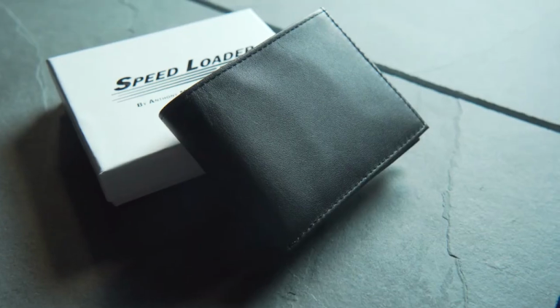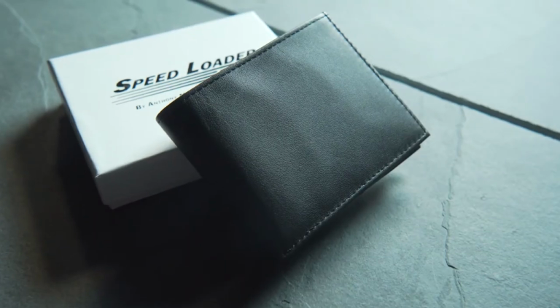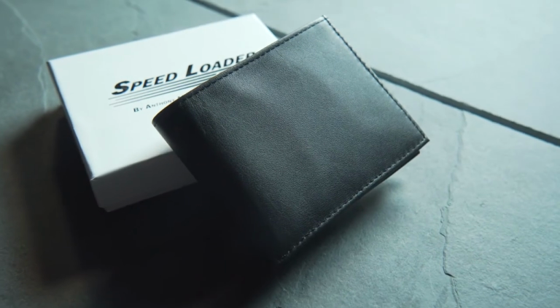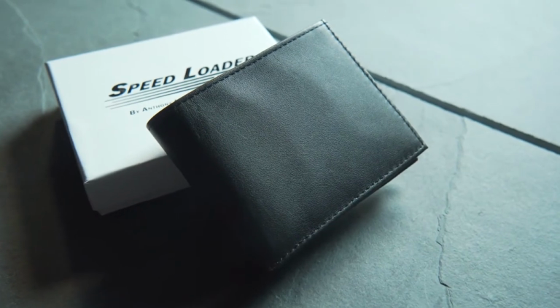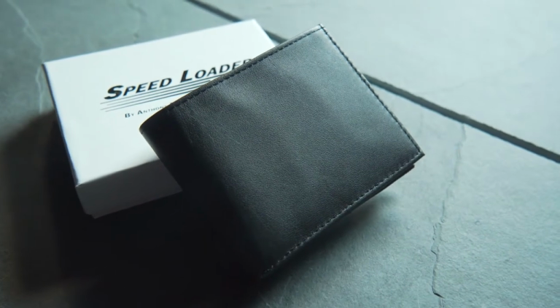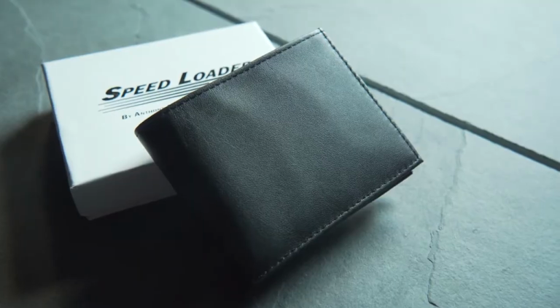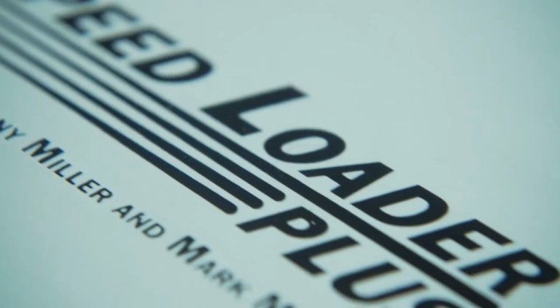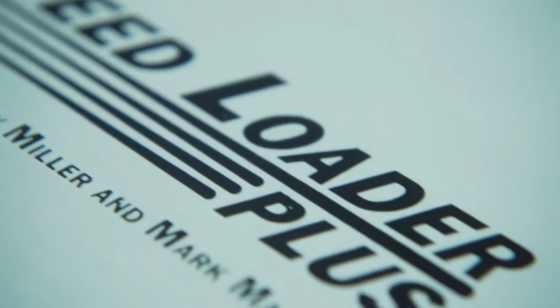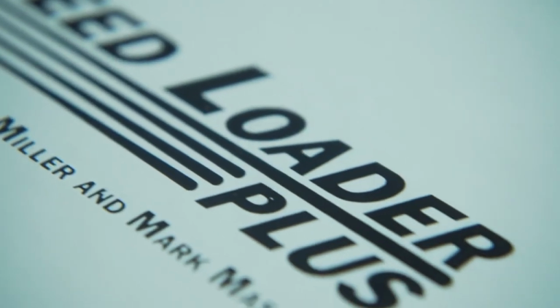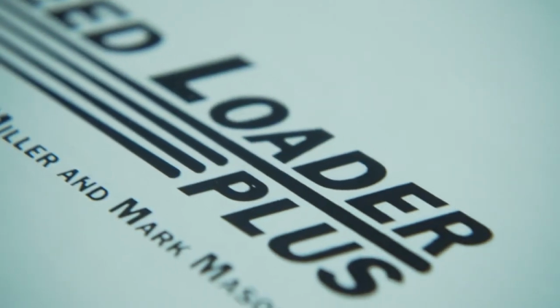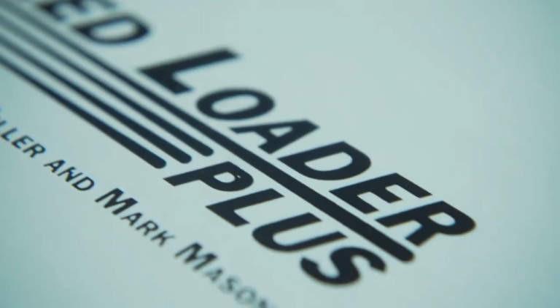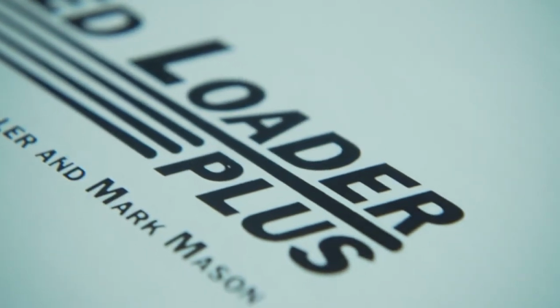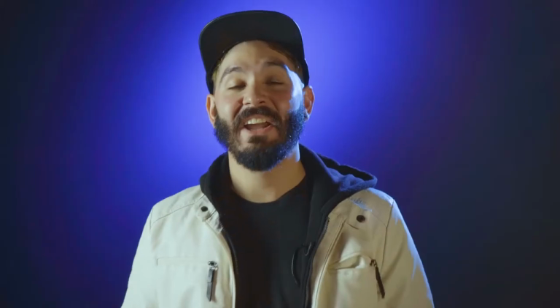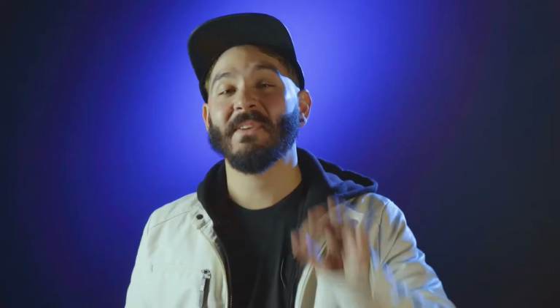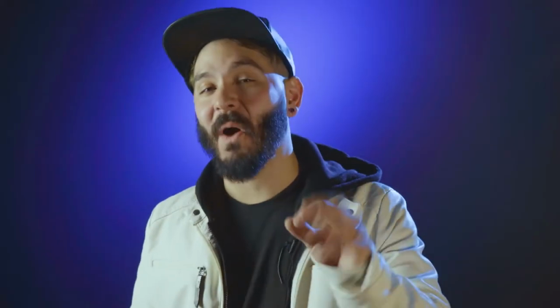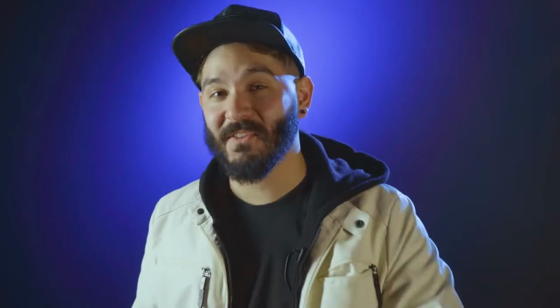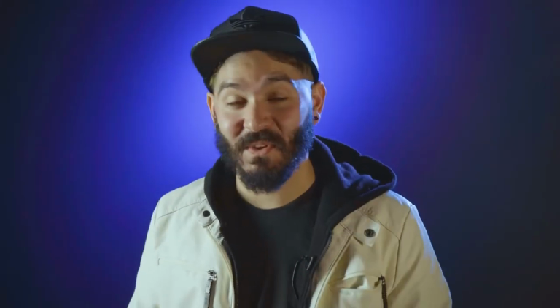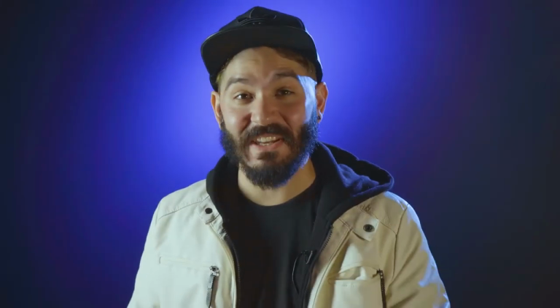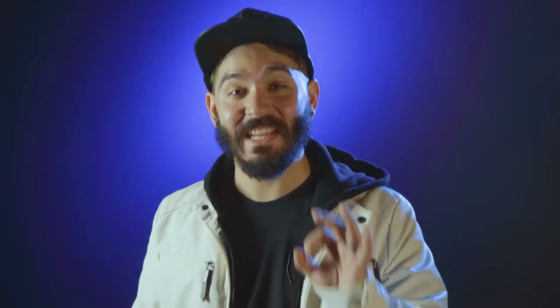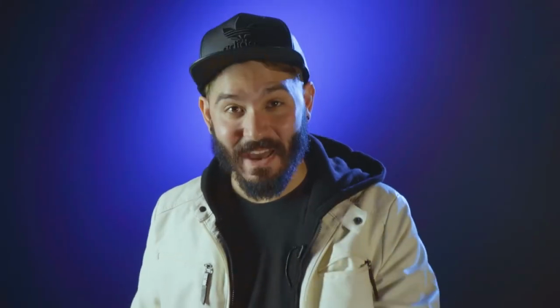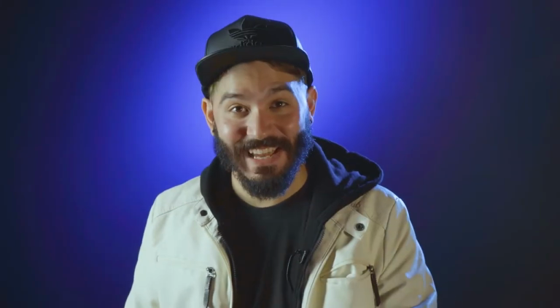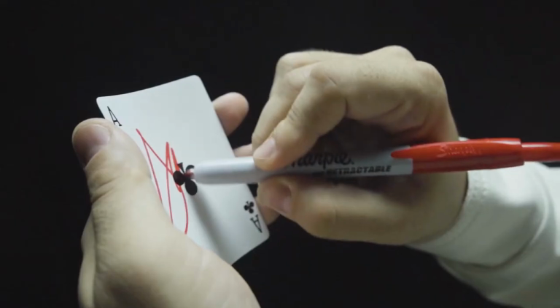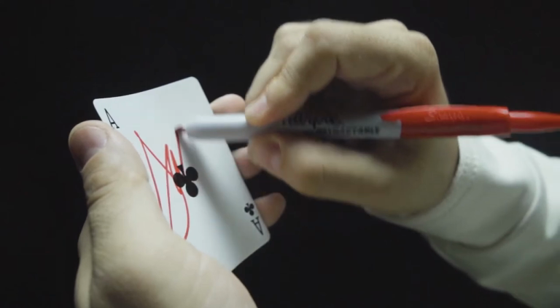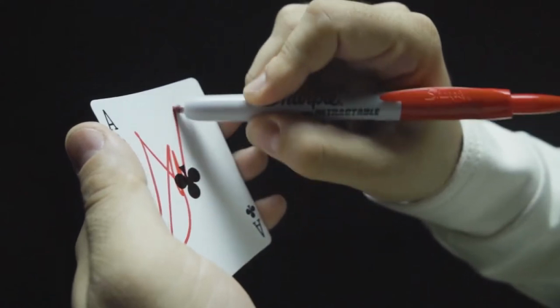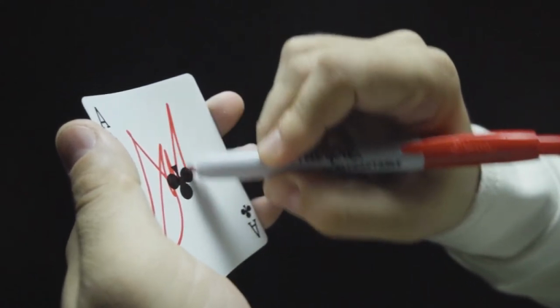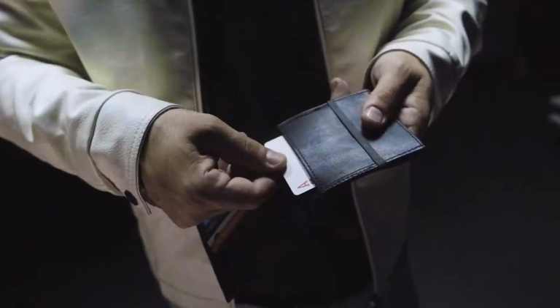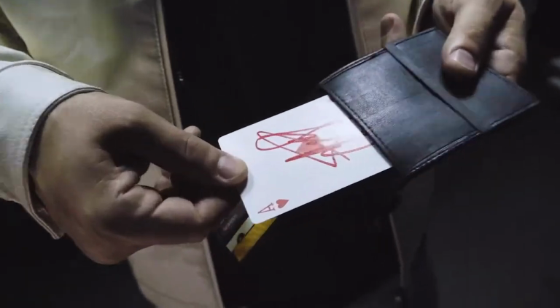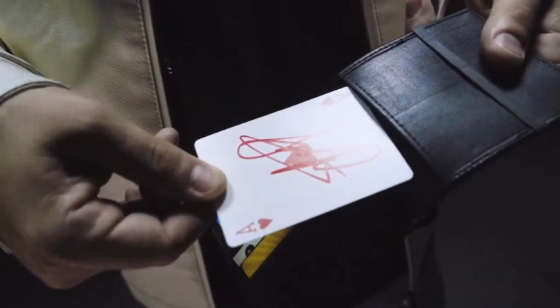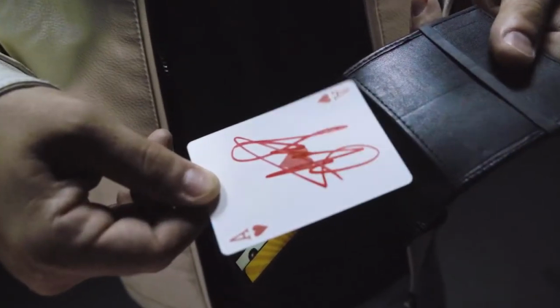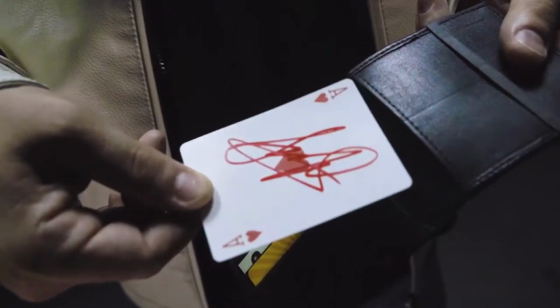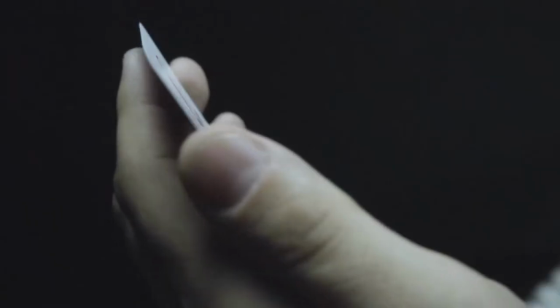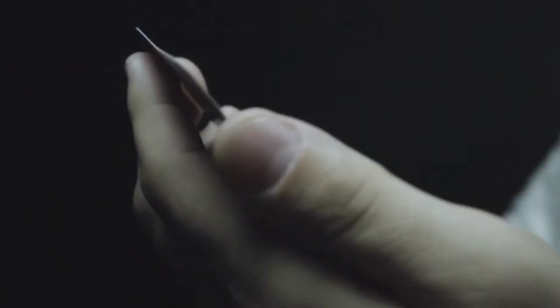This is the Speedloader Plus by Tony Miller and Mark Mason. It's a 100% unique method — the easiest and fastest card to wallet on the market.